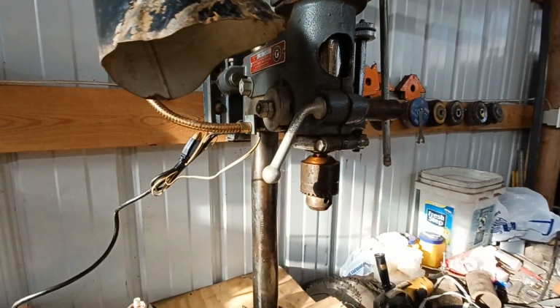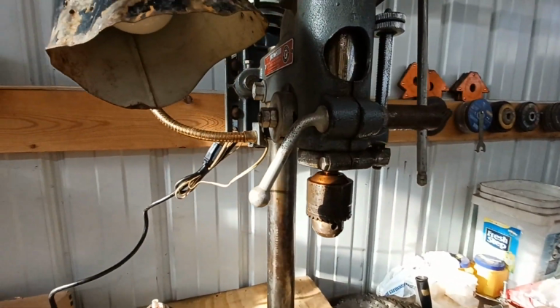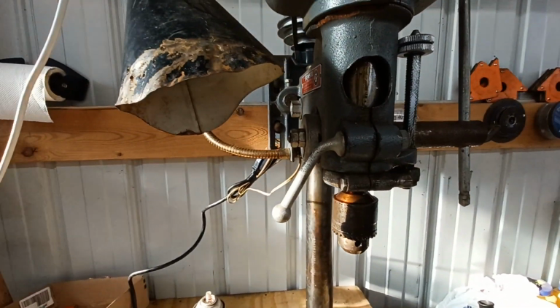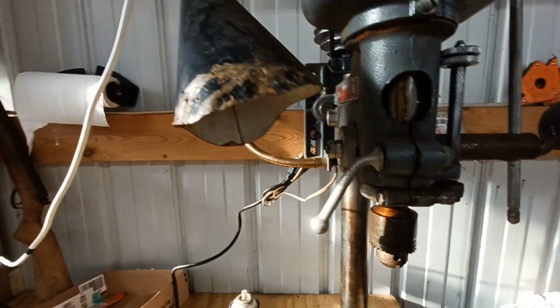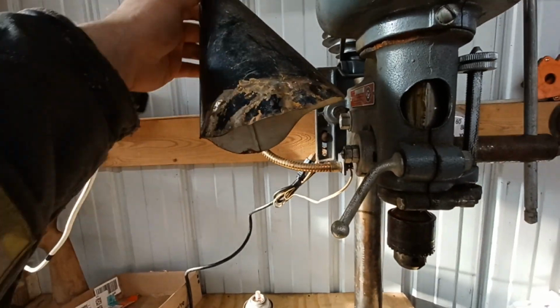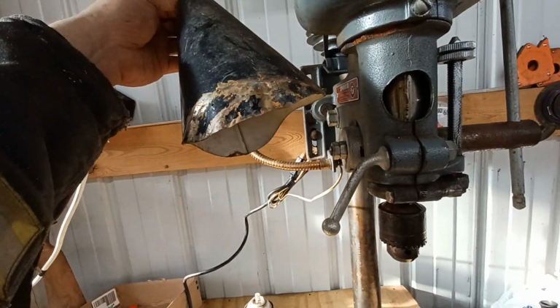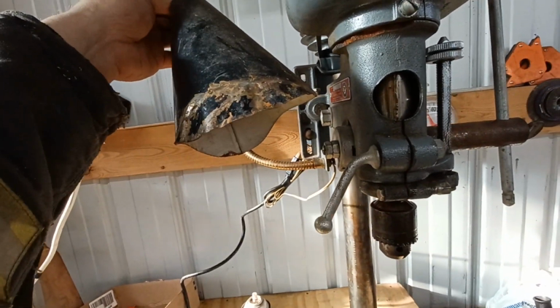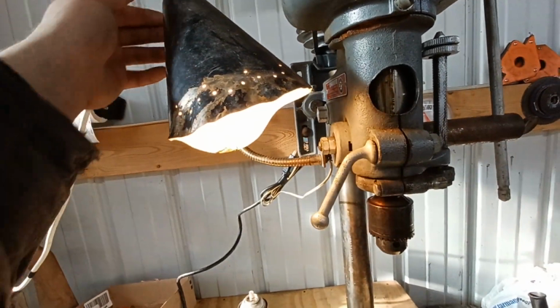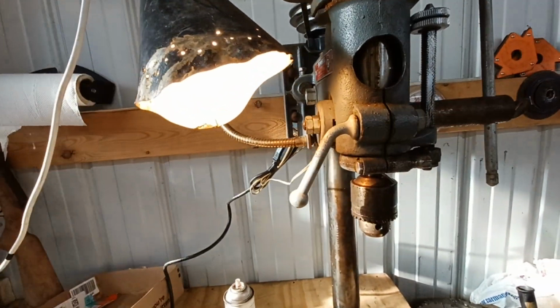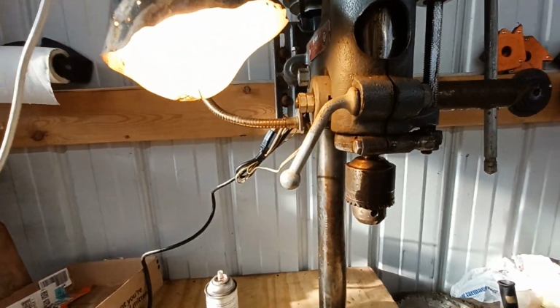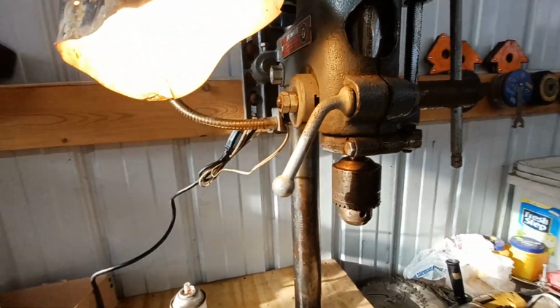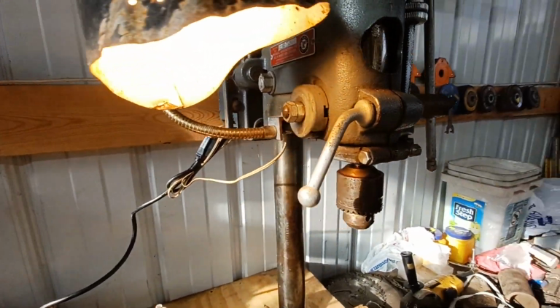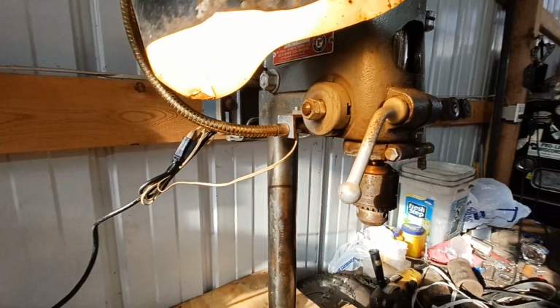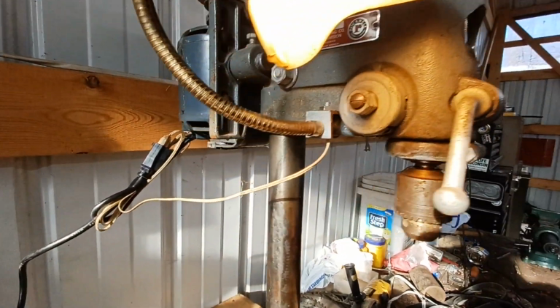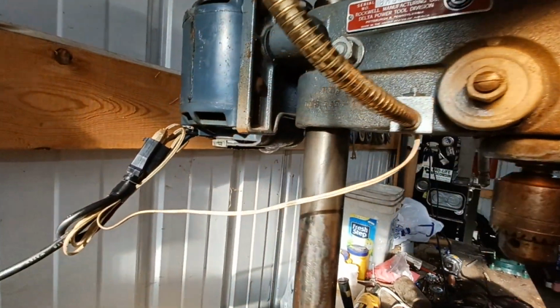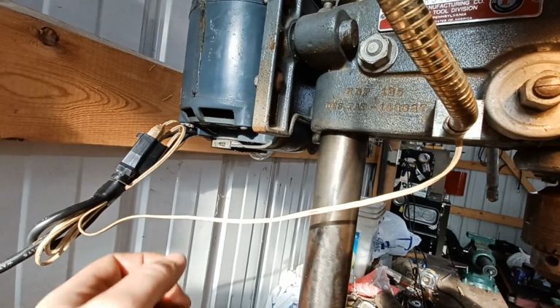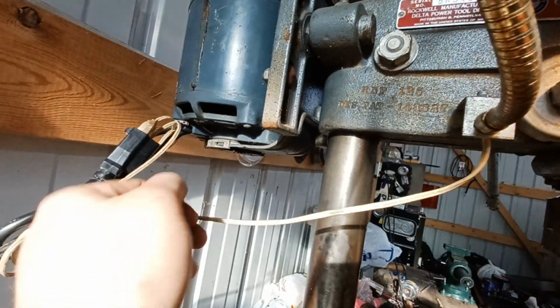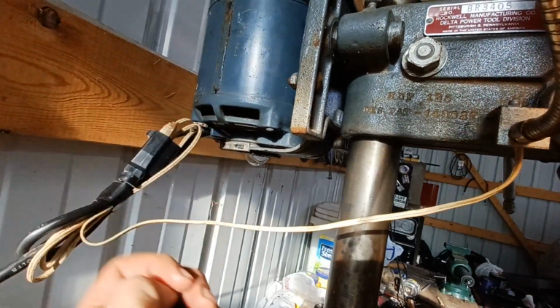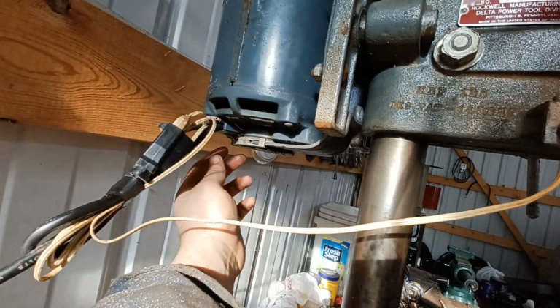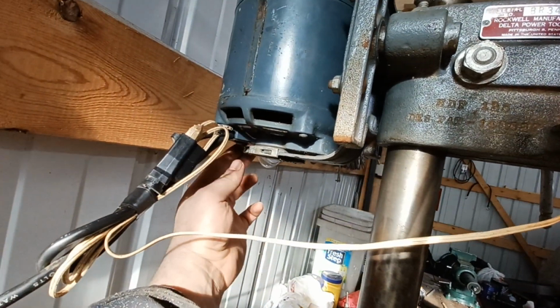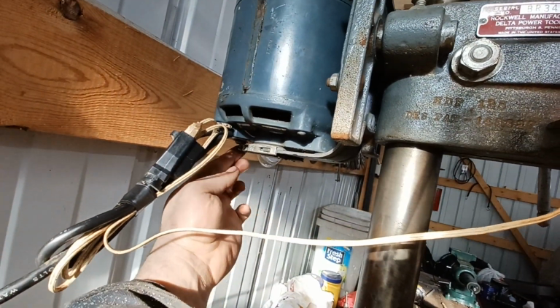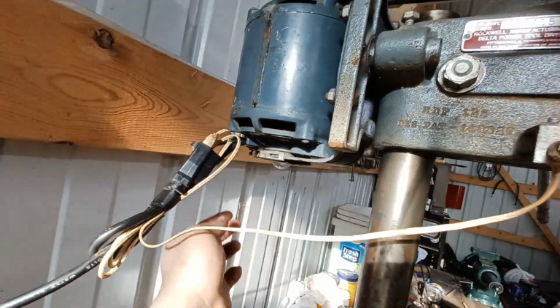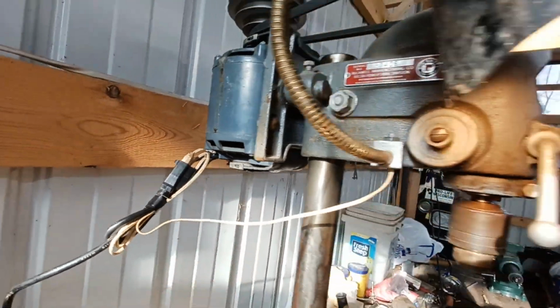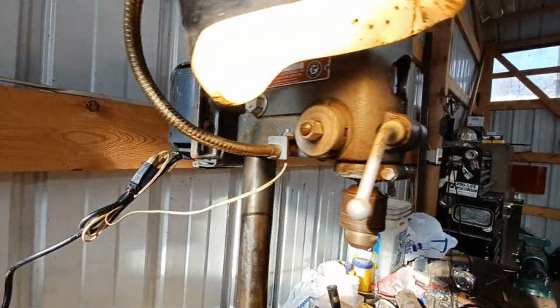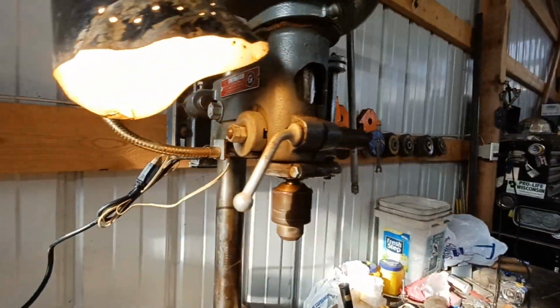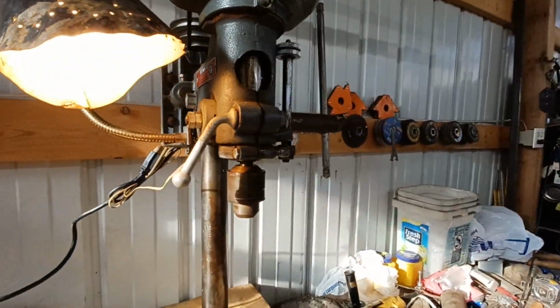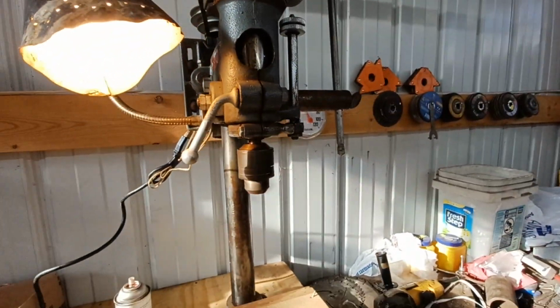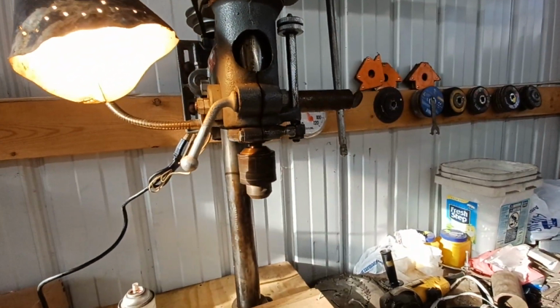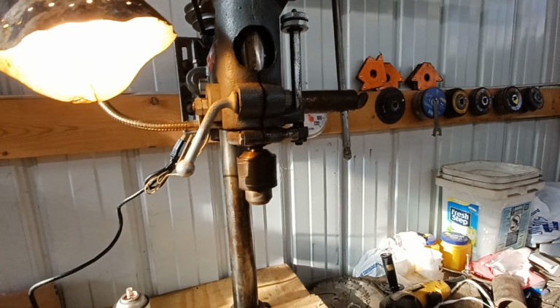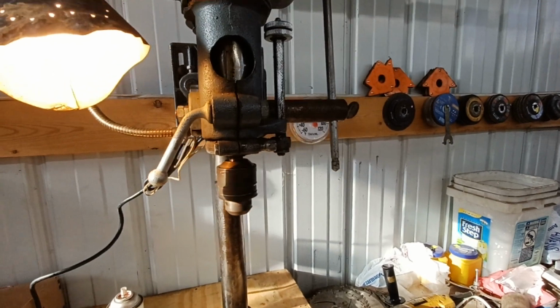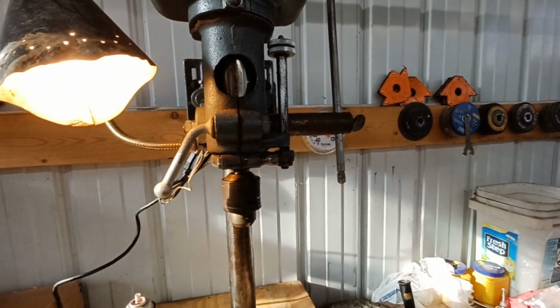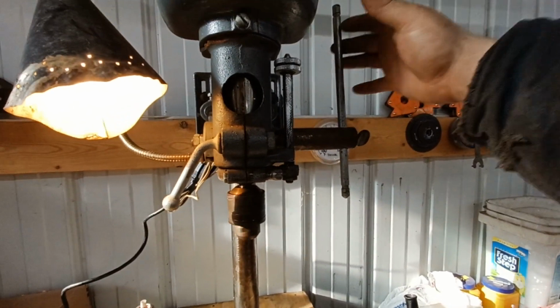Looks like some sort of old office light — works great, looks excellent now. Put a brand new toggle switch on the back, earth grounded it for three-prong. And man, does it run nice.